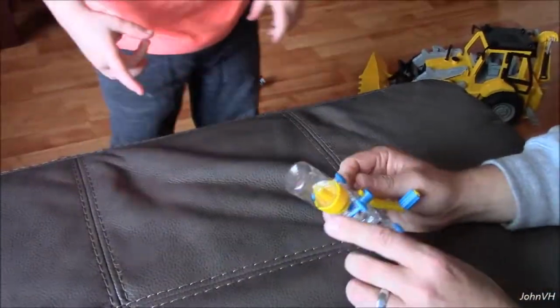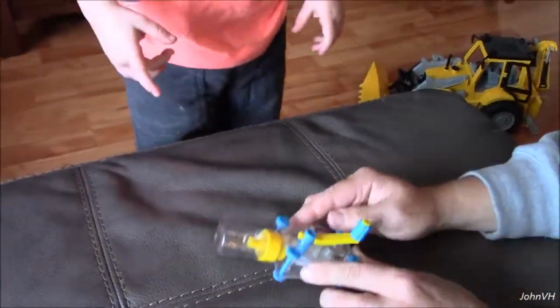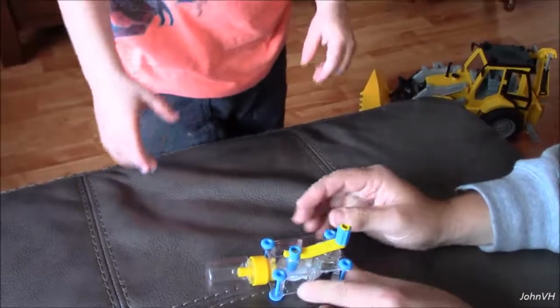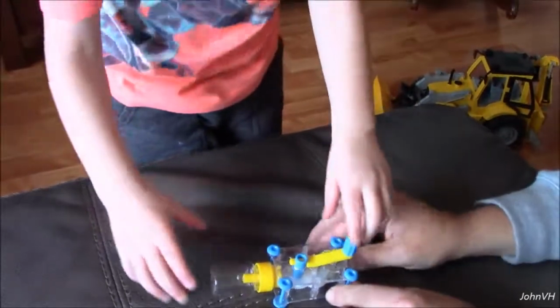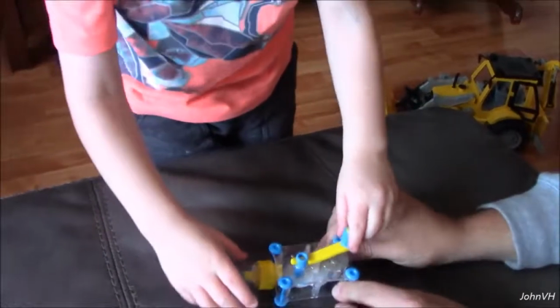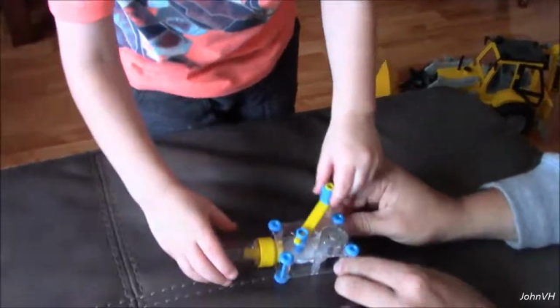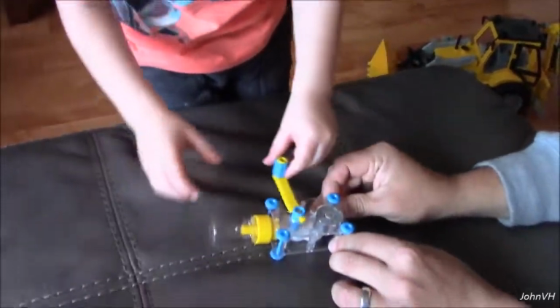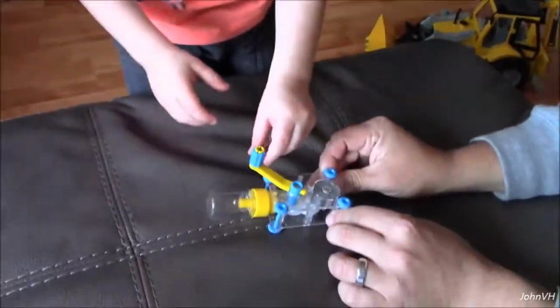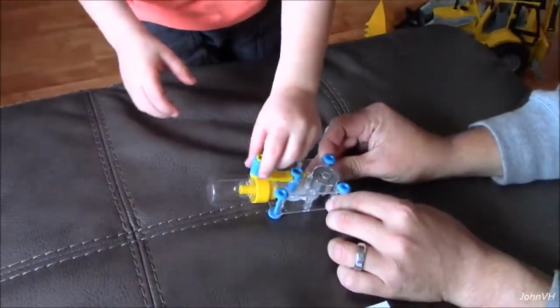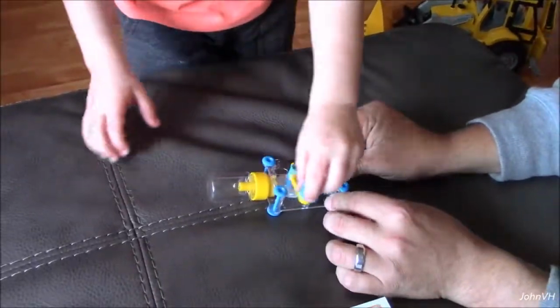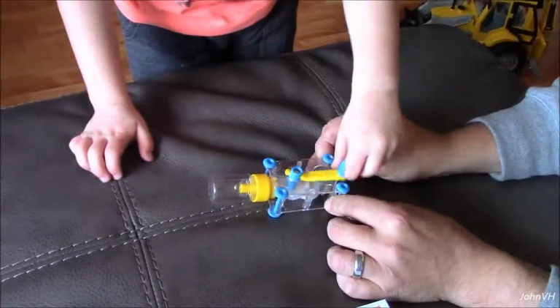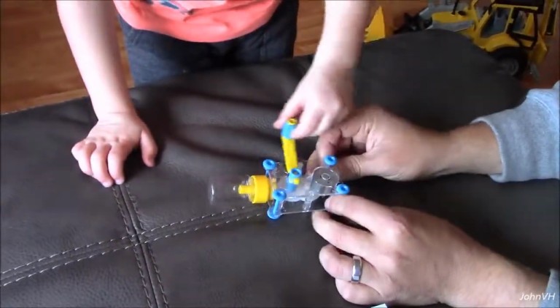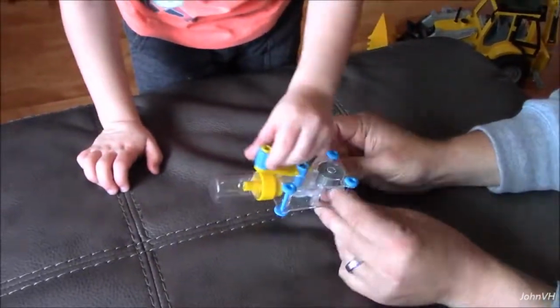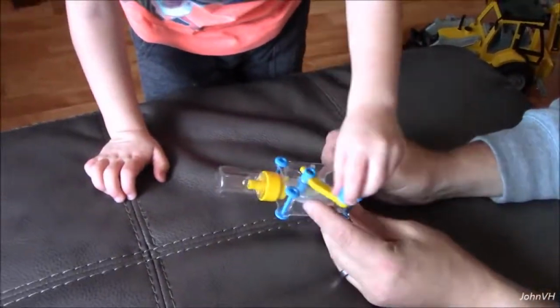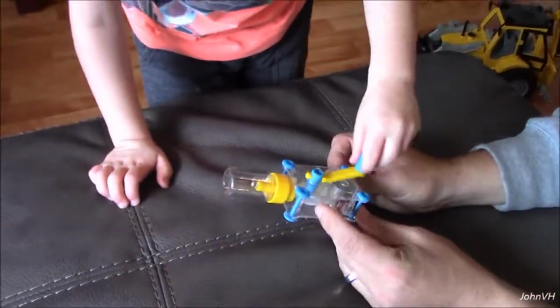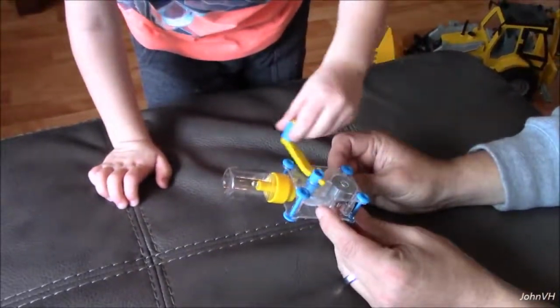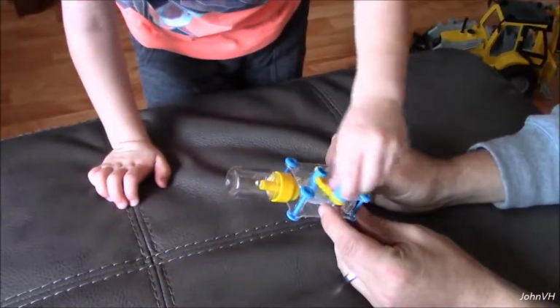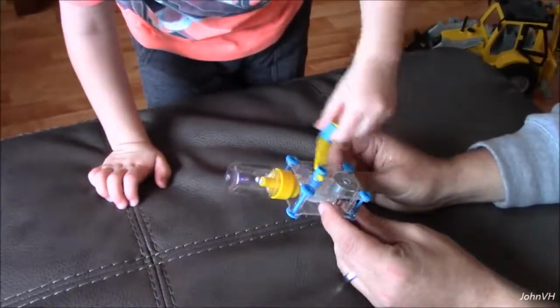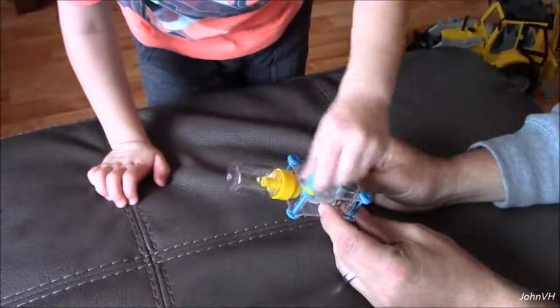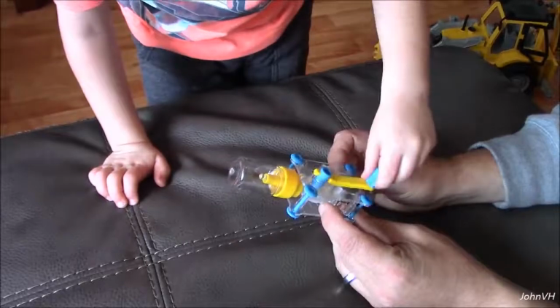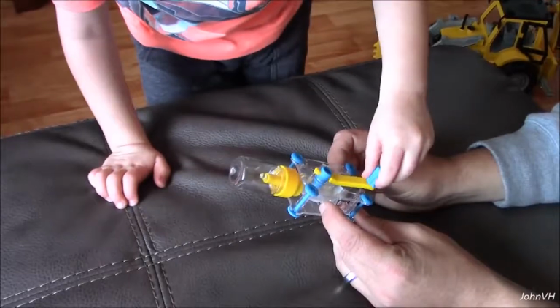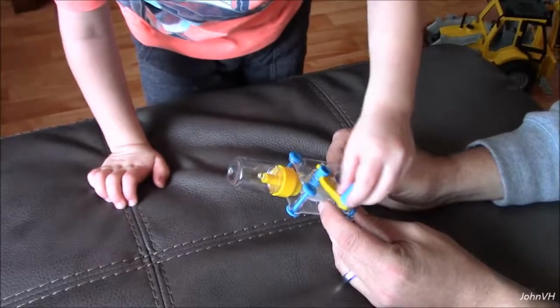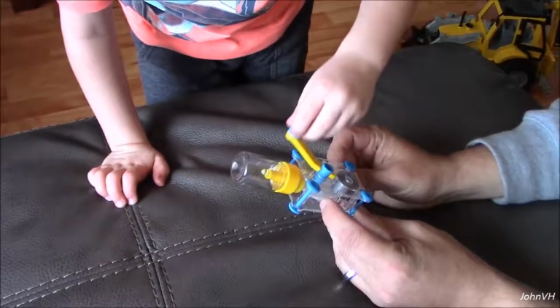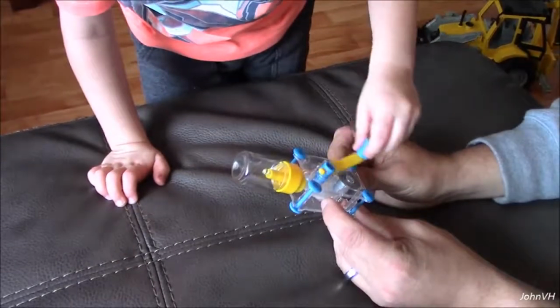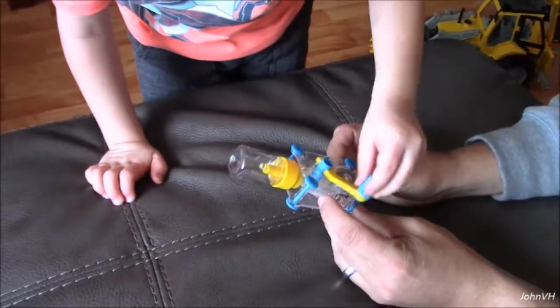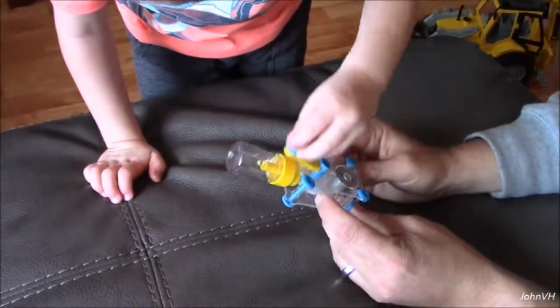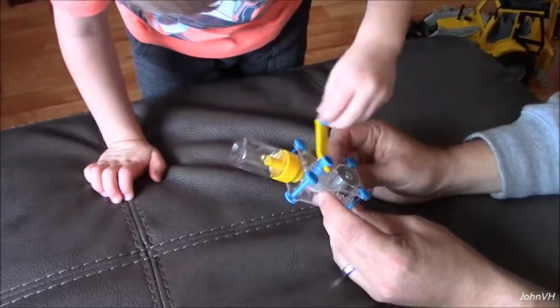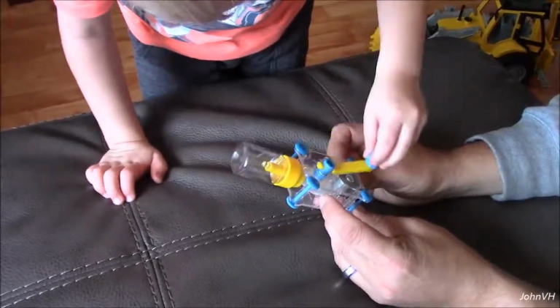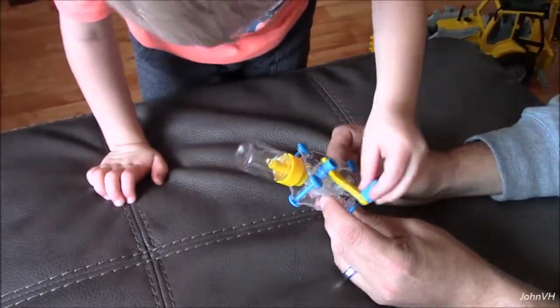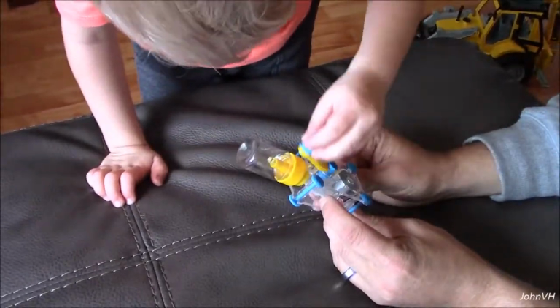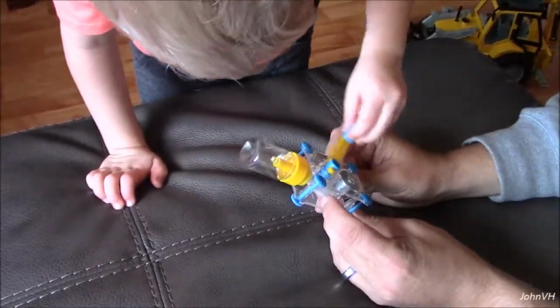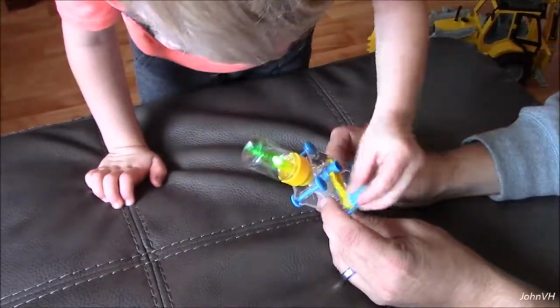Push it on there so it snaps — there you go, good job! Now take this and put it through there. I need to screw the — can you put the lens on? Screw it down. Good job! Now turn the handle faster — go the other way maybe. Oh there you go, just need to go fast!